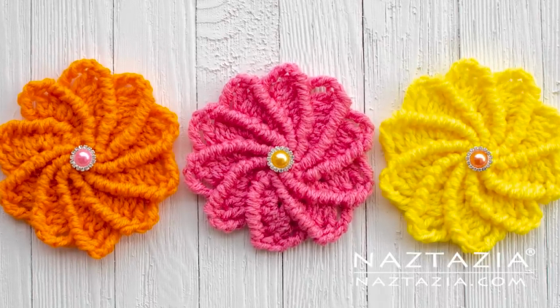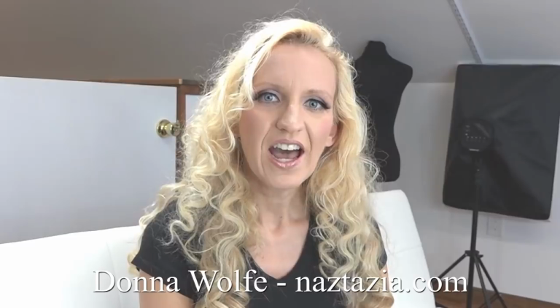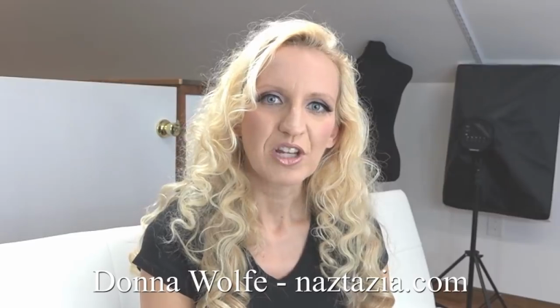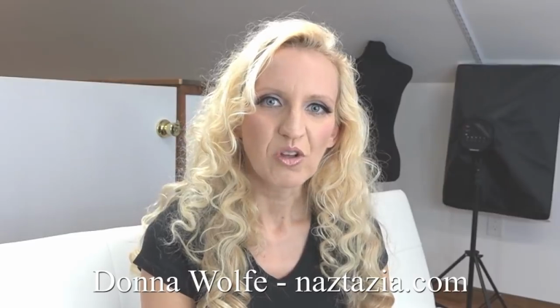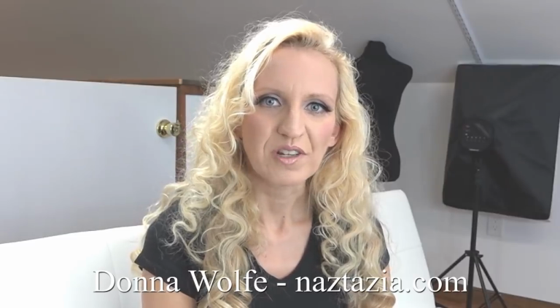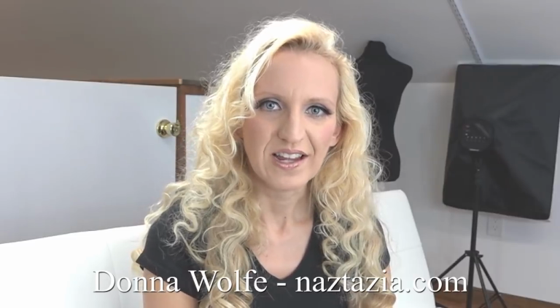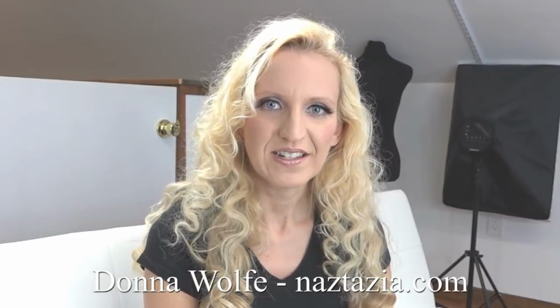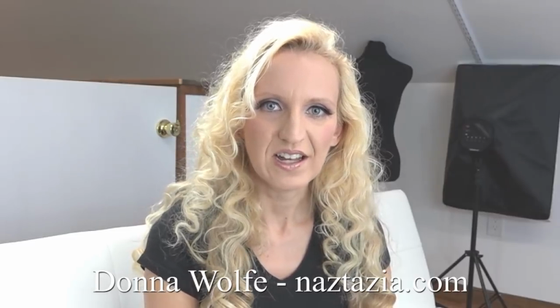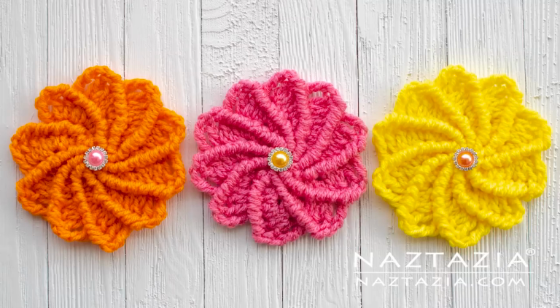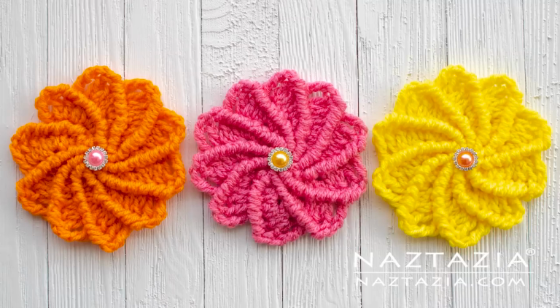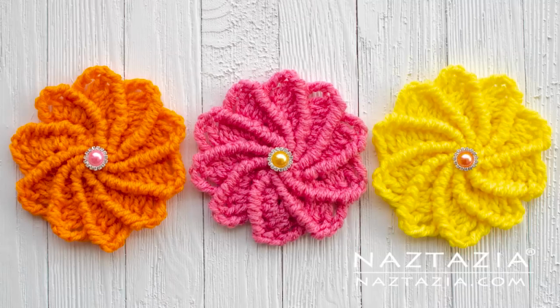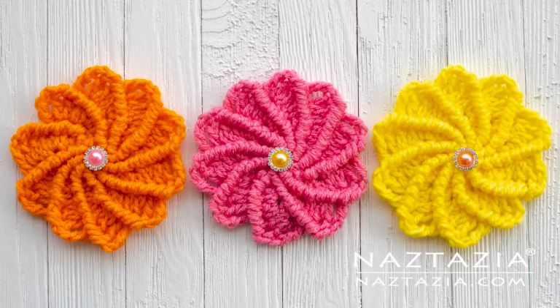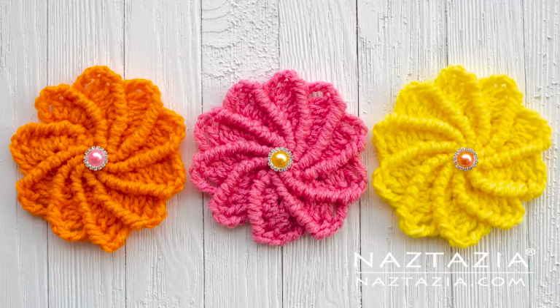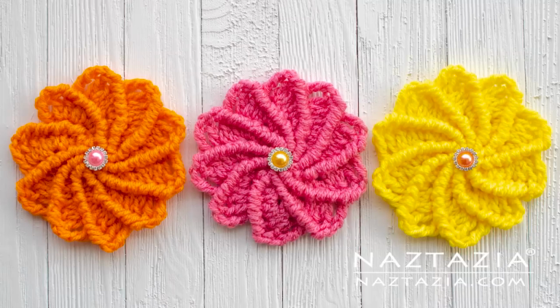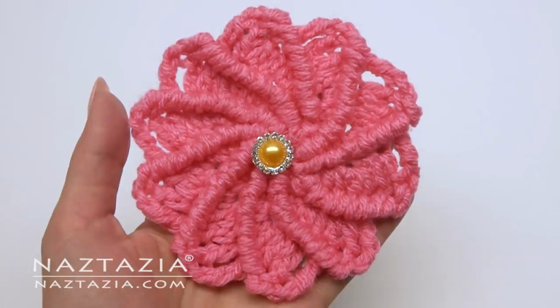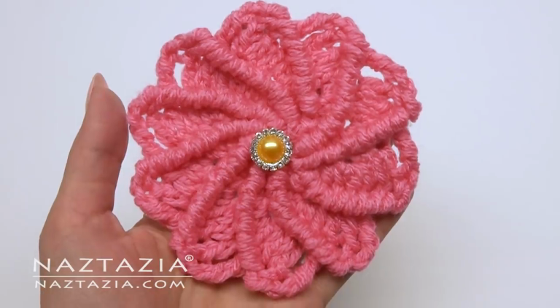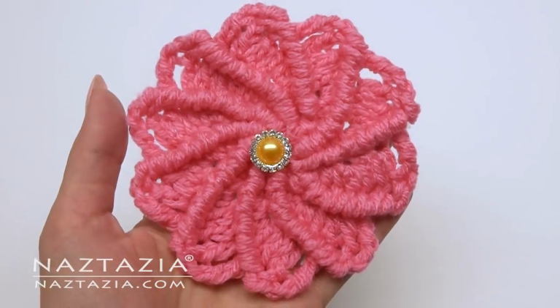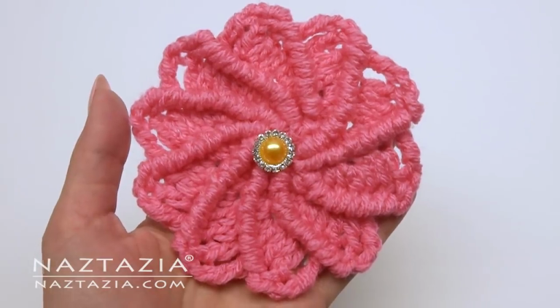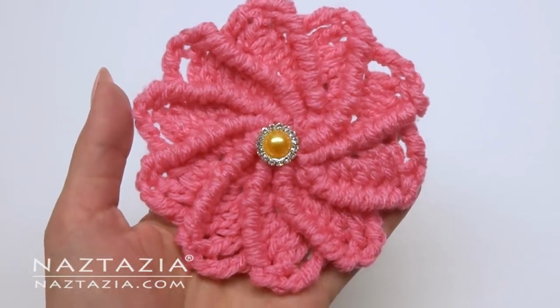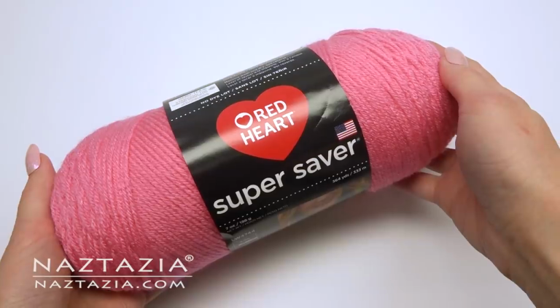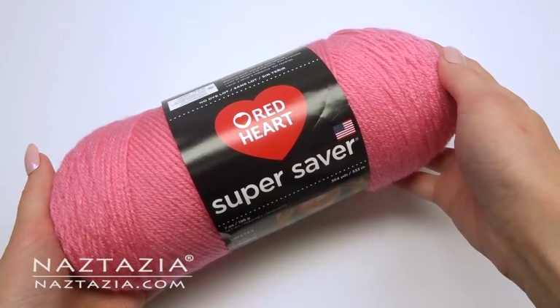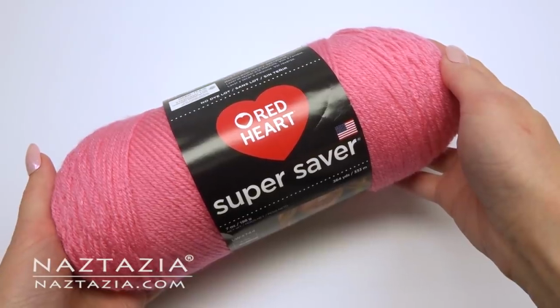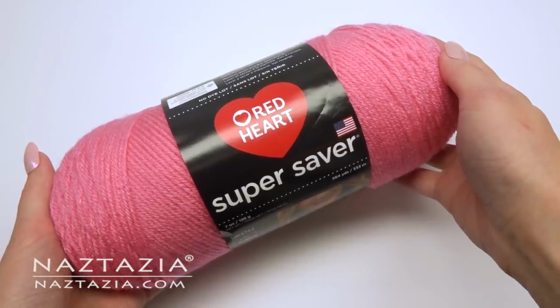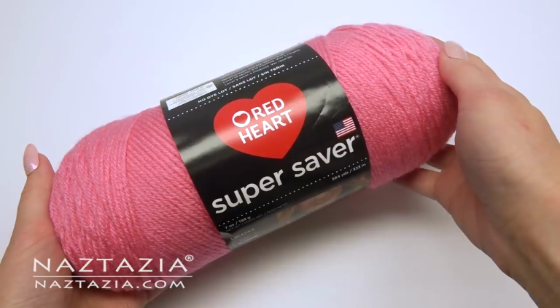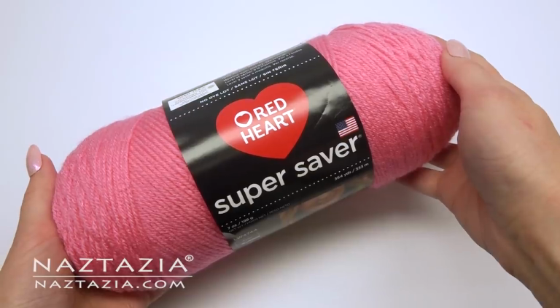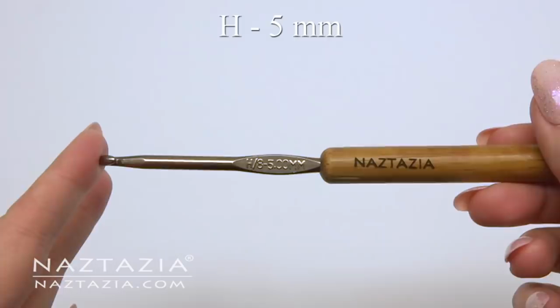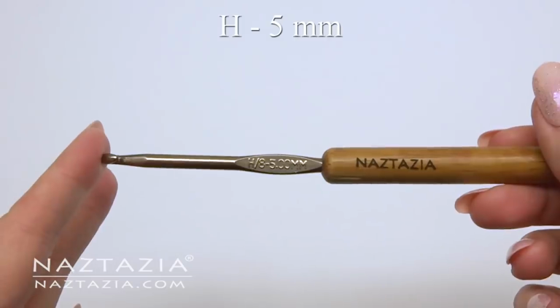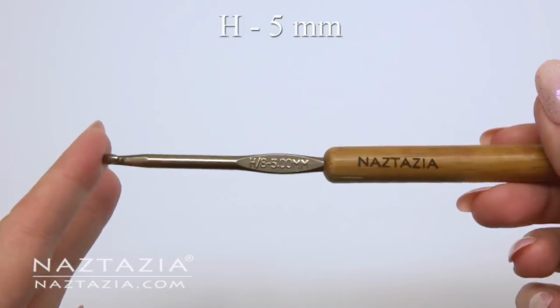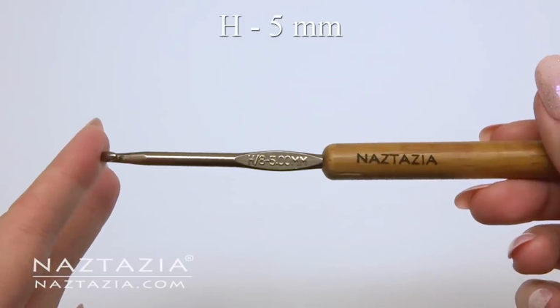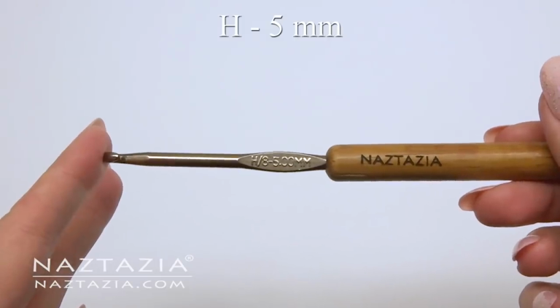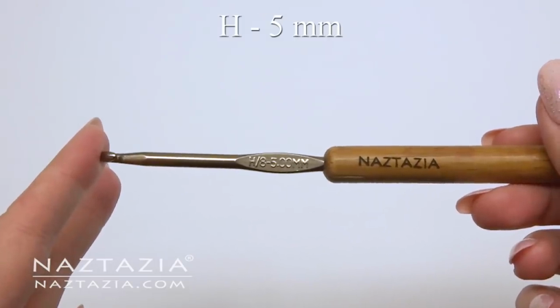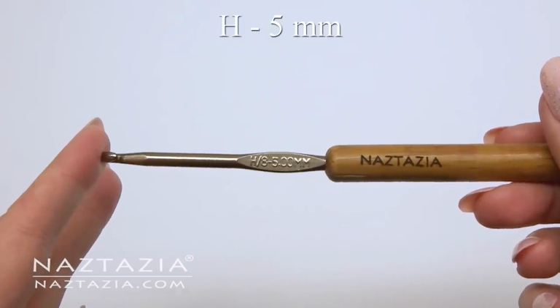Hi, I'm Donna Wolfe from naztazia.com. Today I'll show you how to crochet a wheel flower. To do this I'm using Red Heart Super Saver and a size H hook.